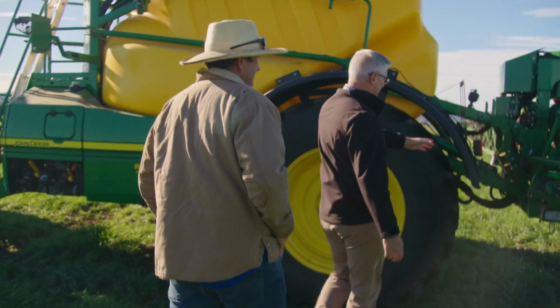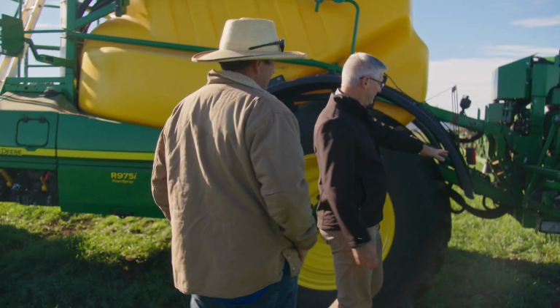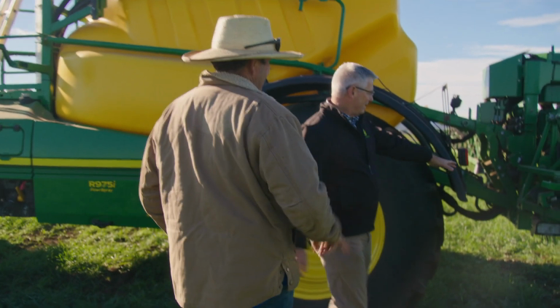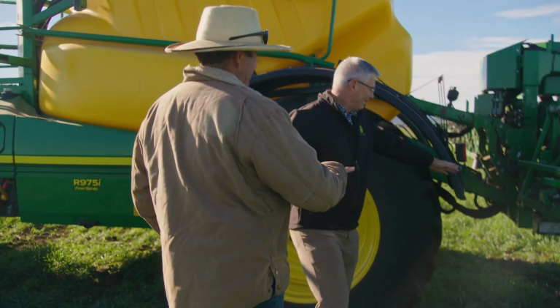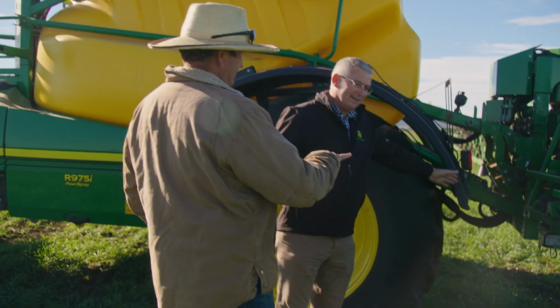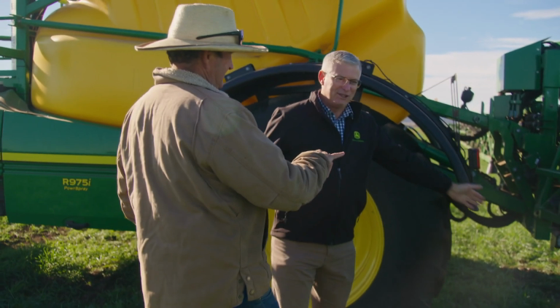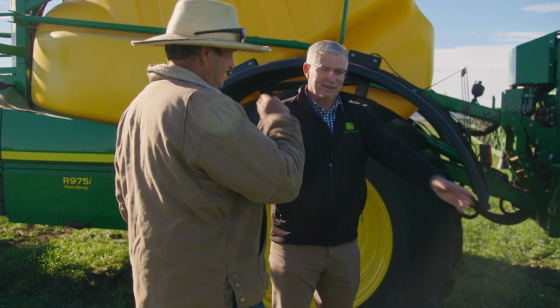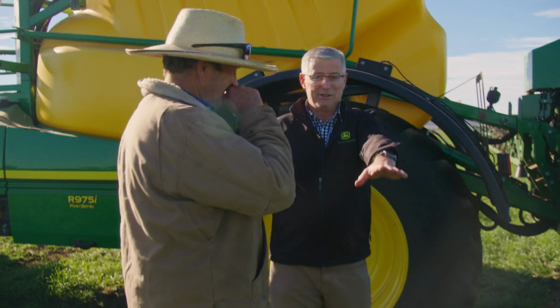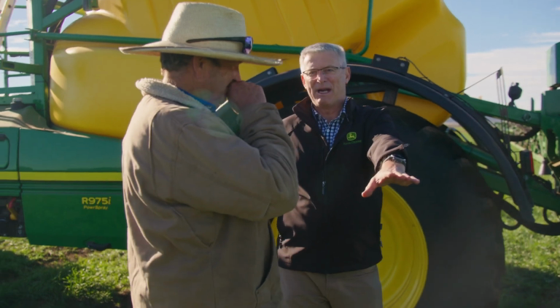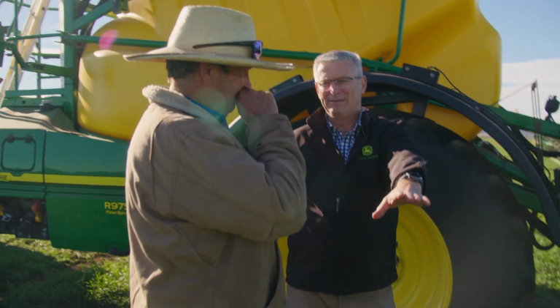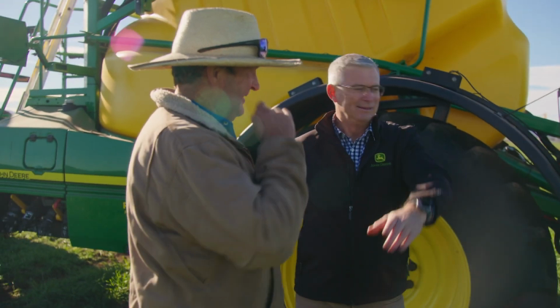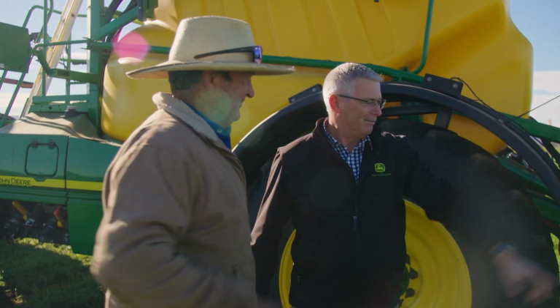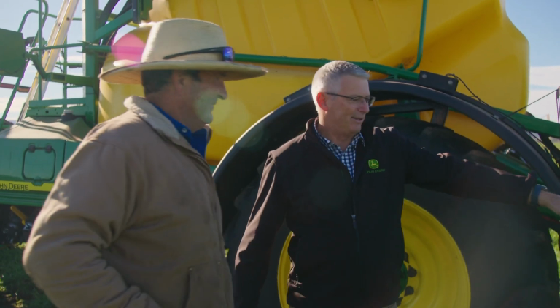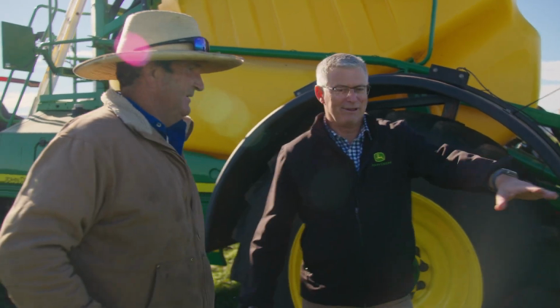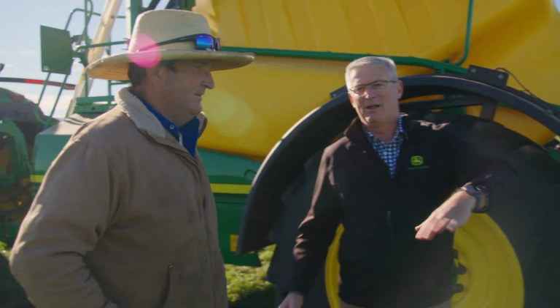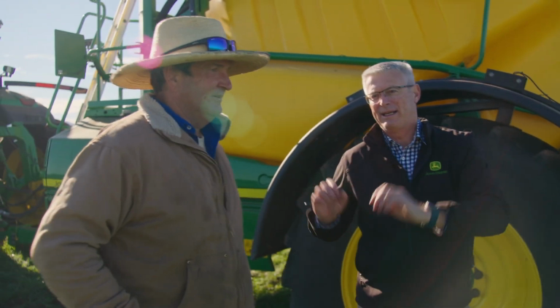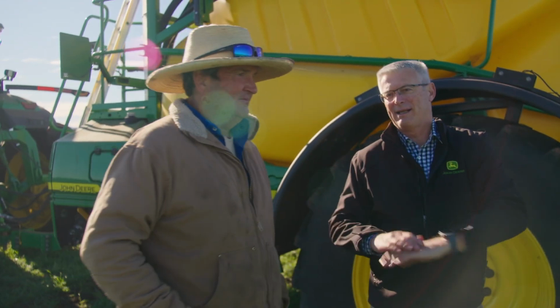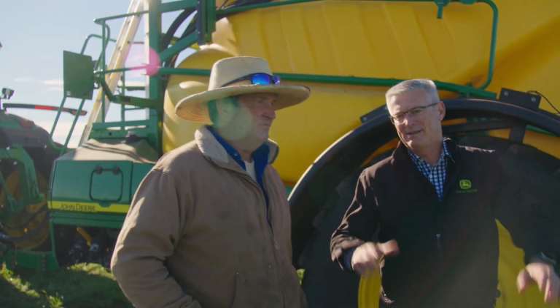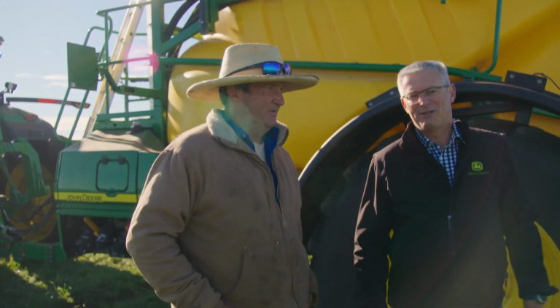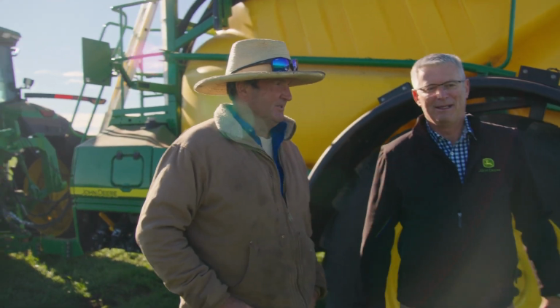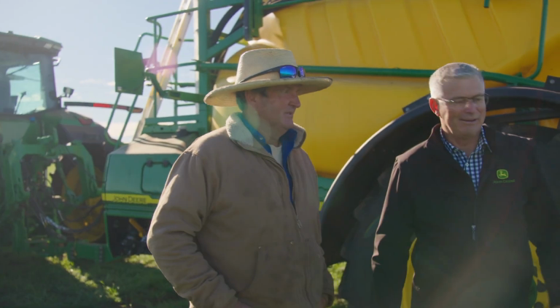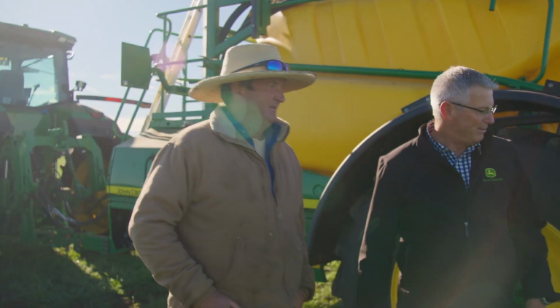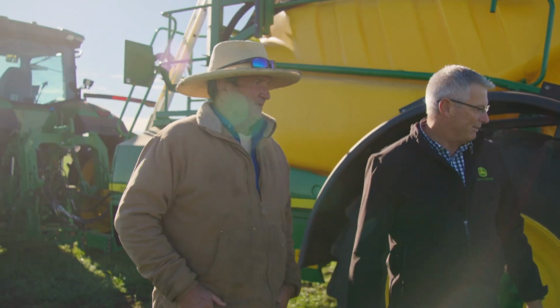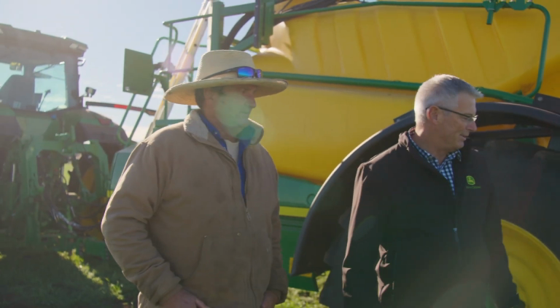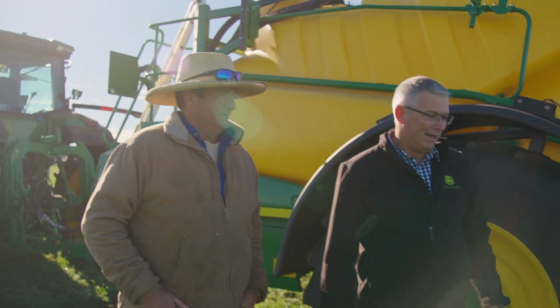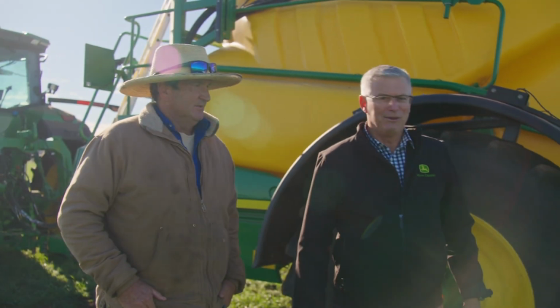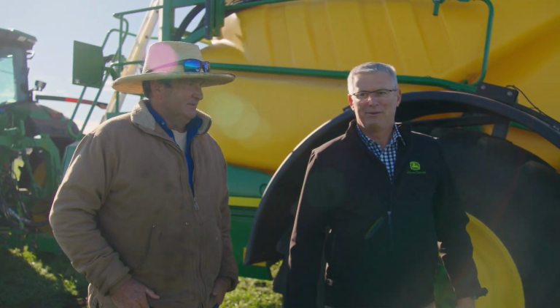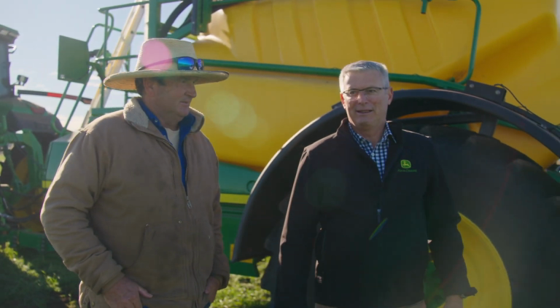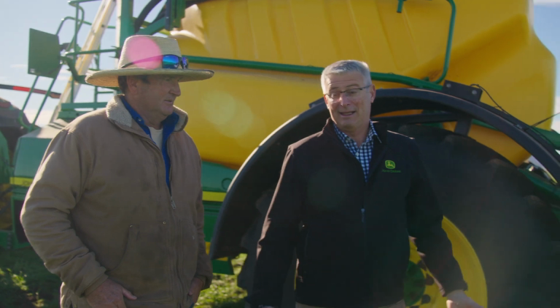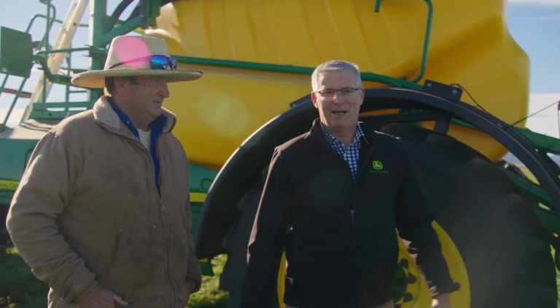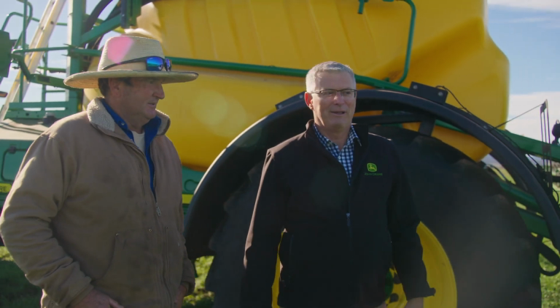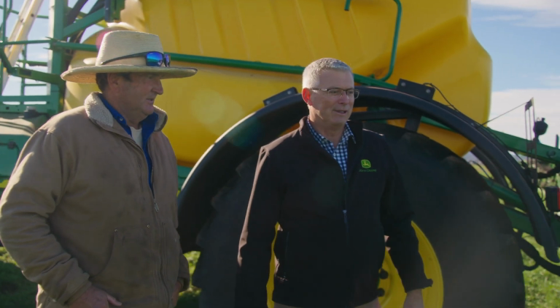We've got this one here to show you your spray pattern, but then you've got your front lights there that do your in-season spray with imaging, which is actually lit up really well.